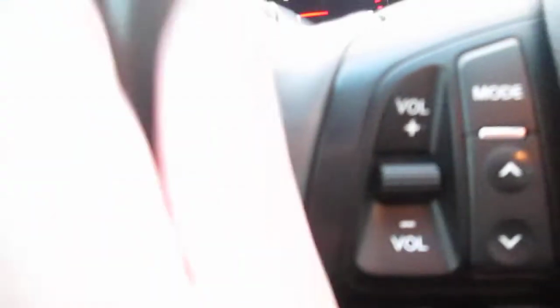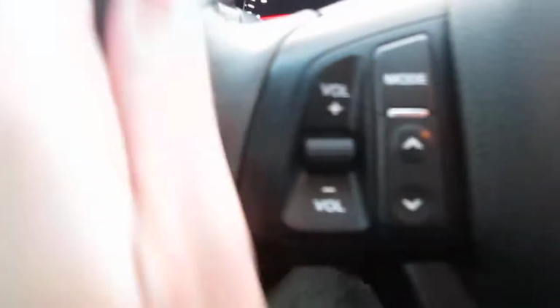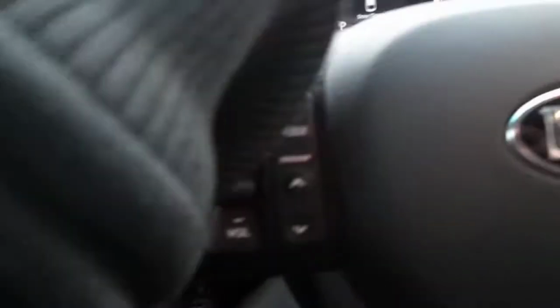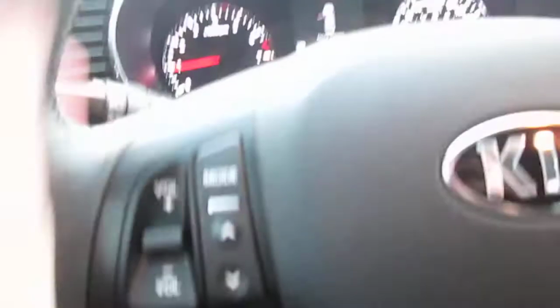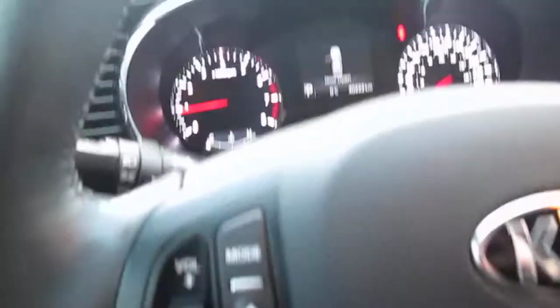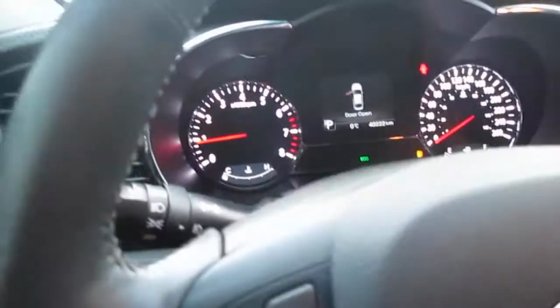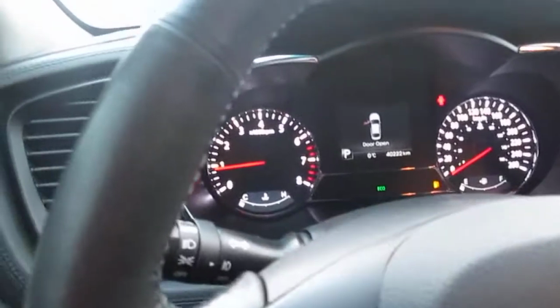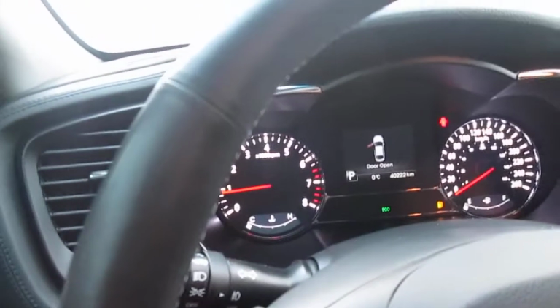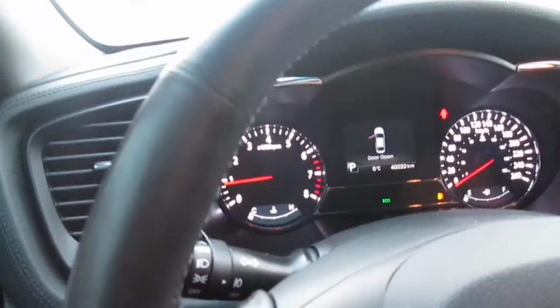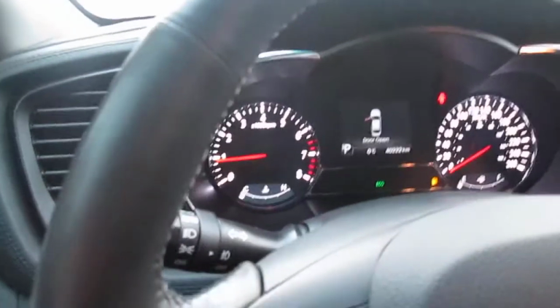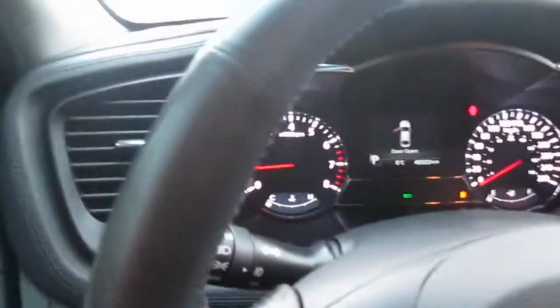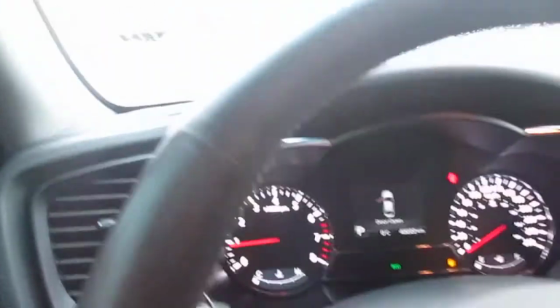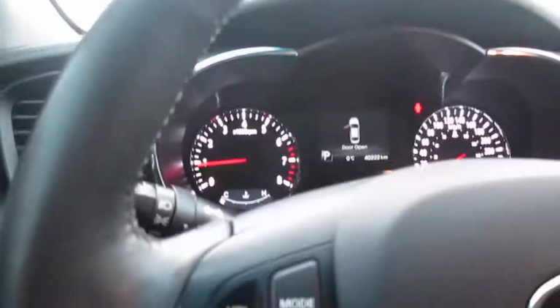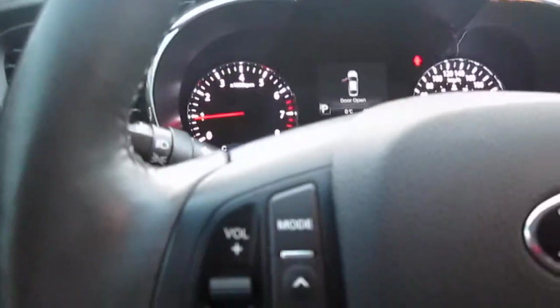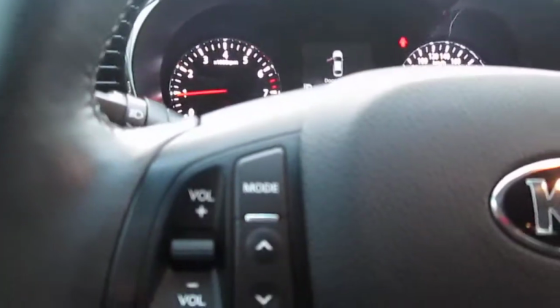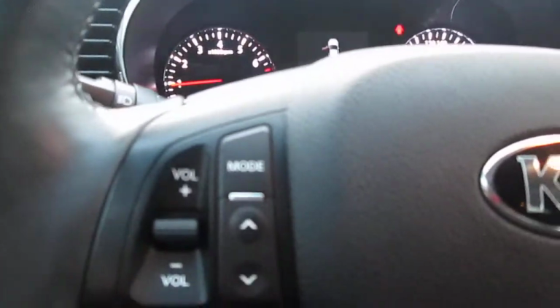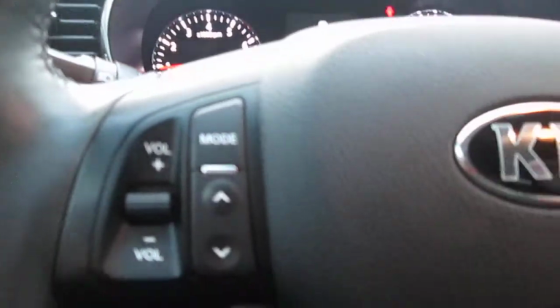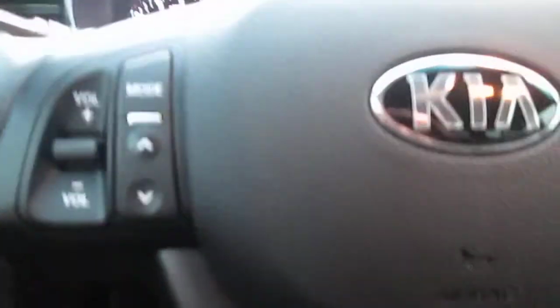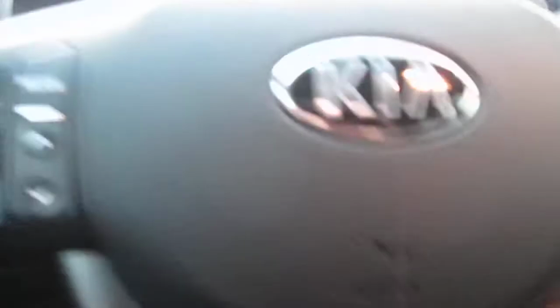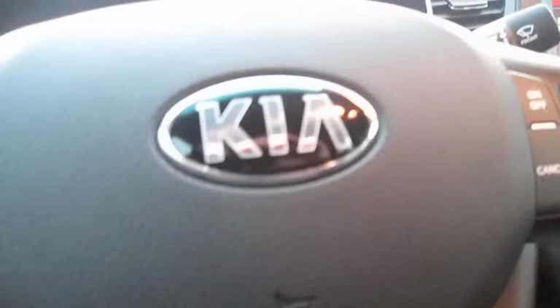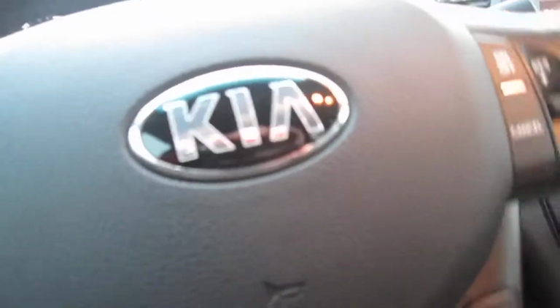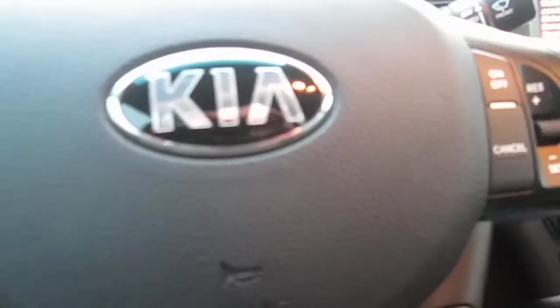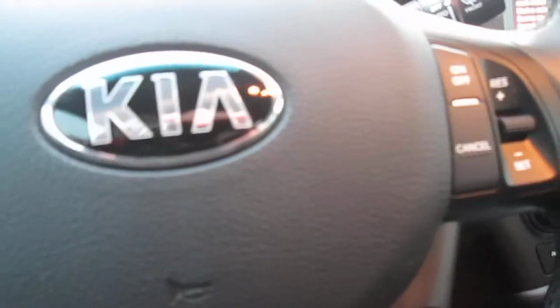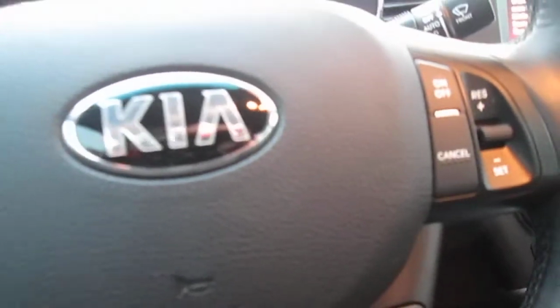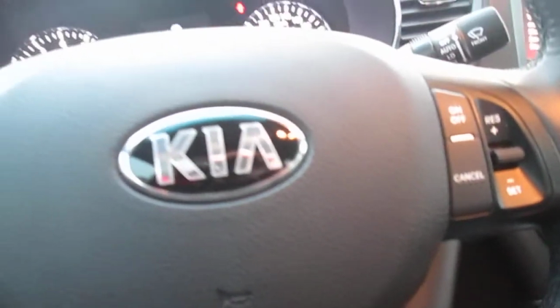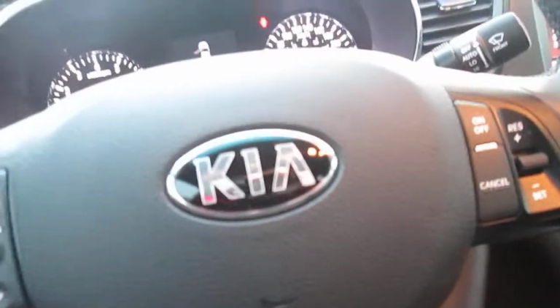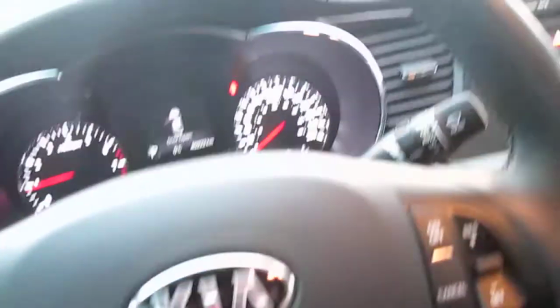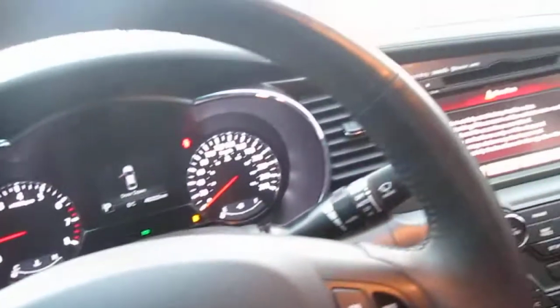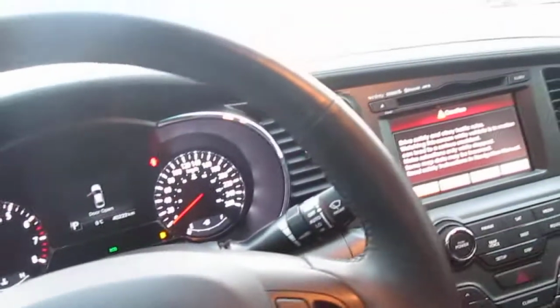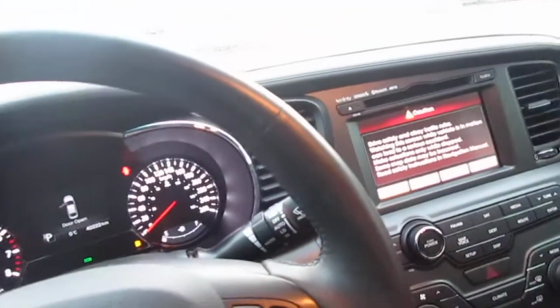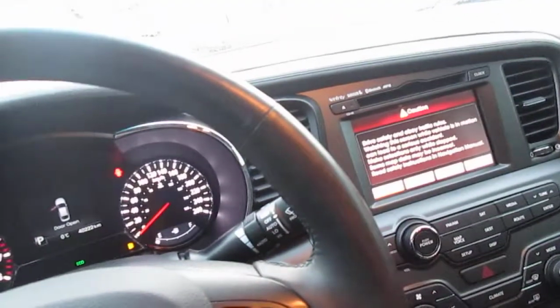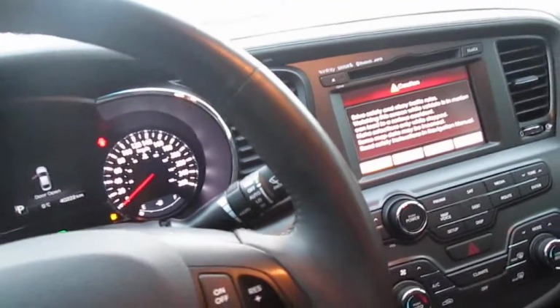The steering wheel is beautiful and warming up for me right now — my hands are cold, so it's working out. I think I'm just going to stay in this car, Carson. It's very, very comfortable.